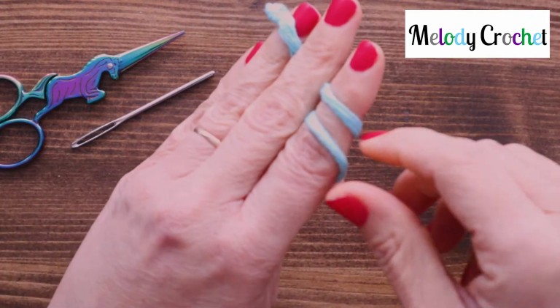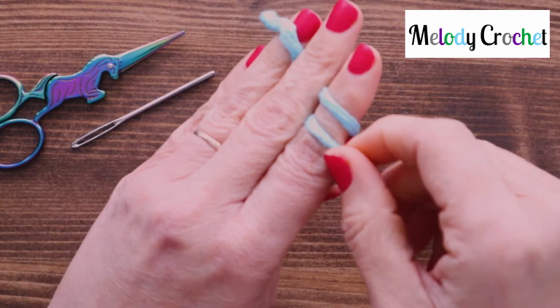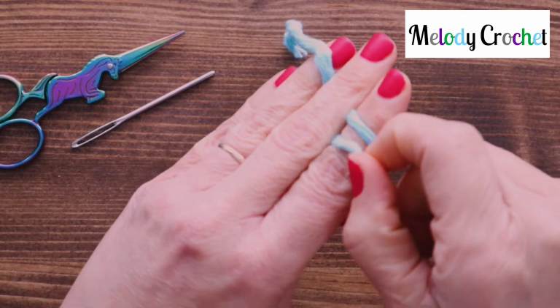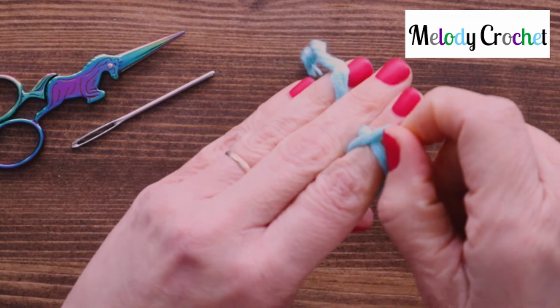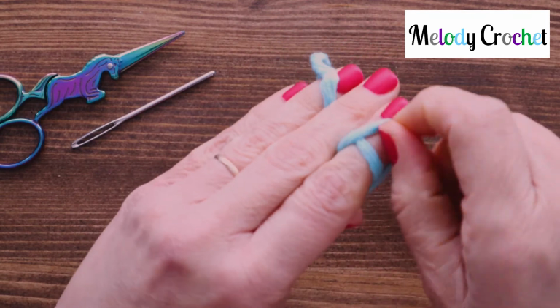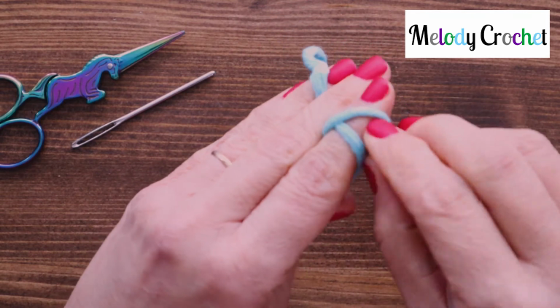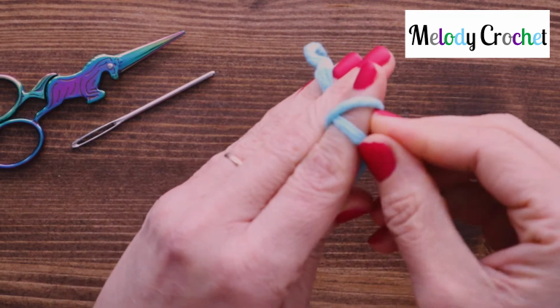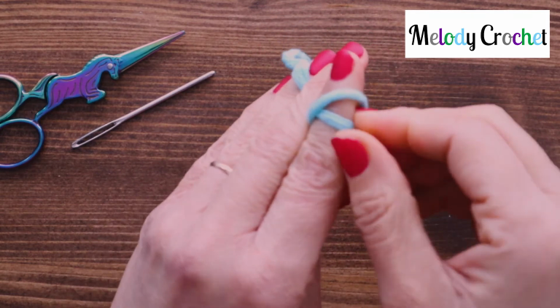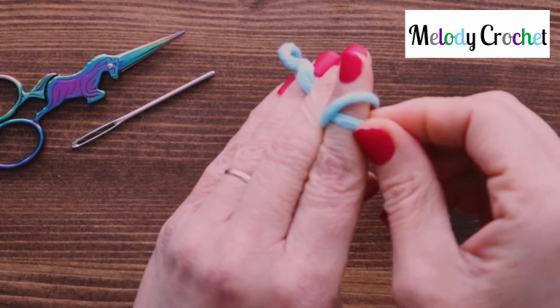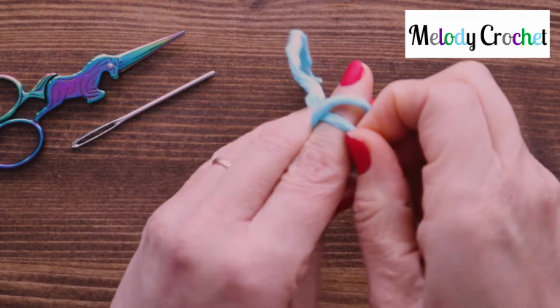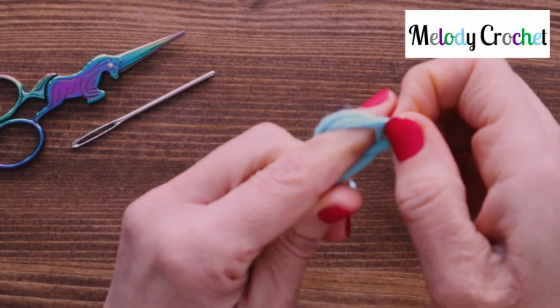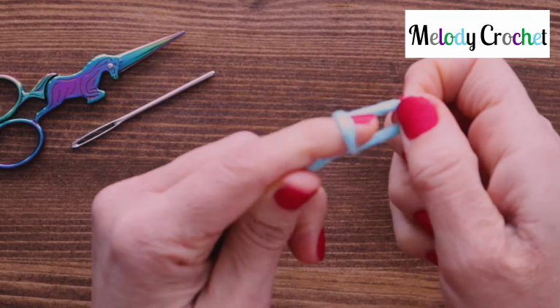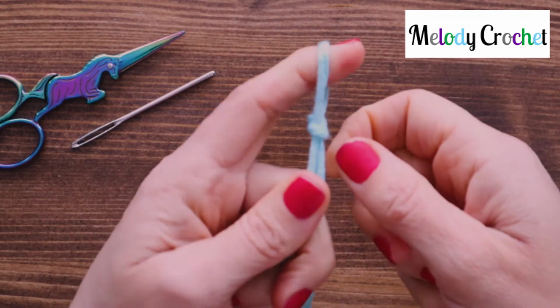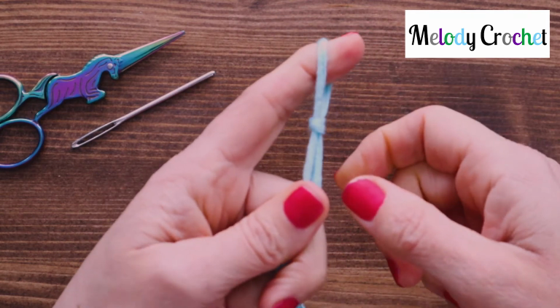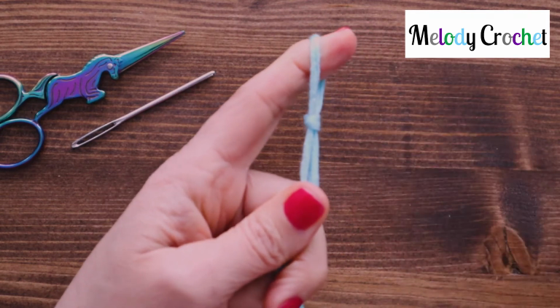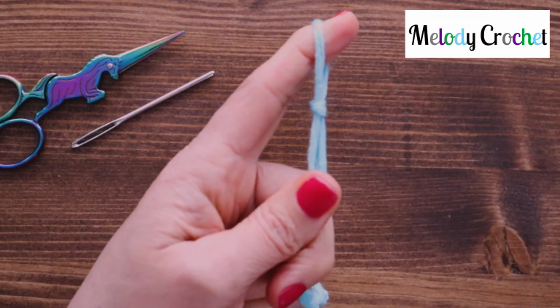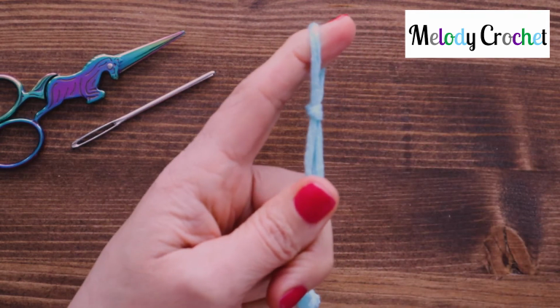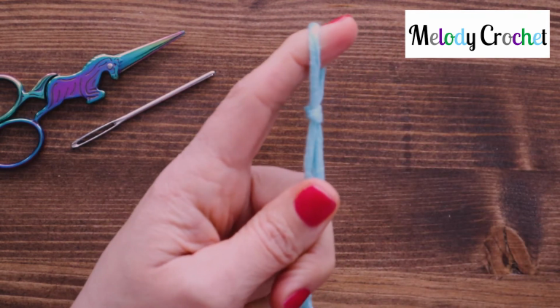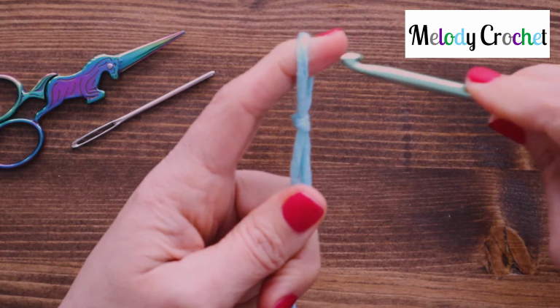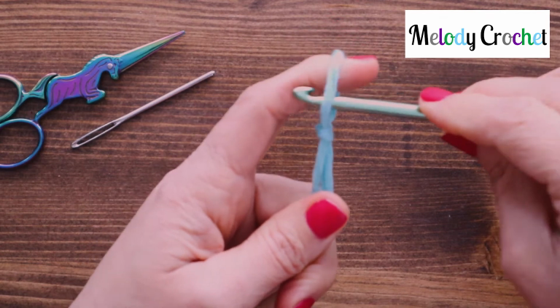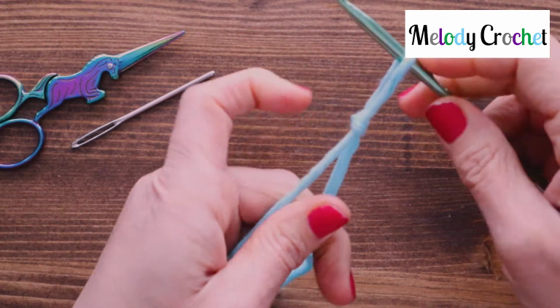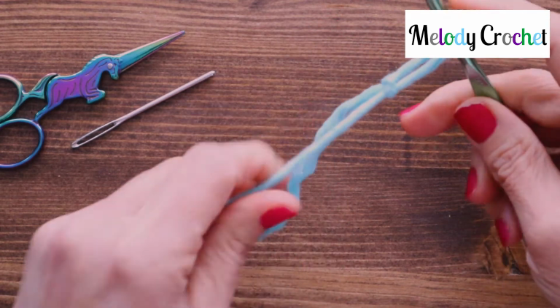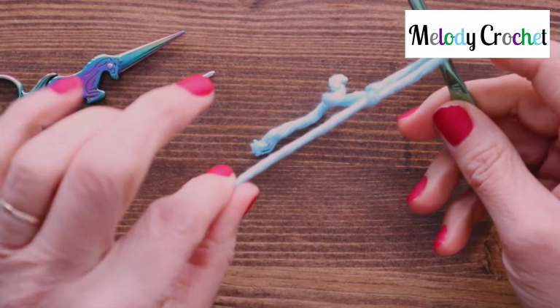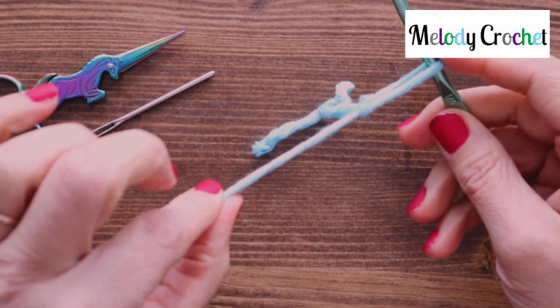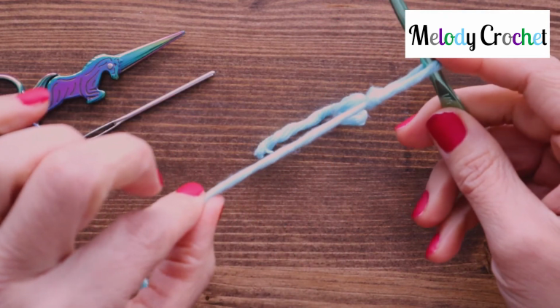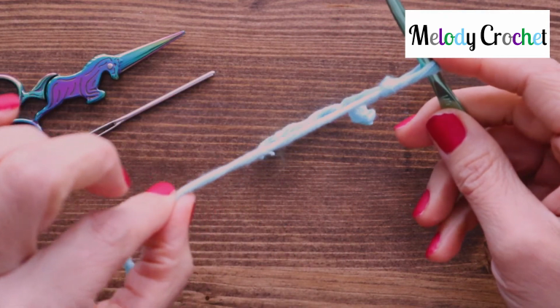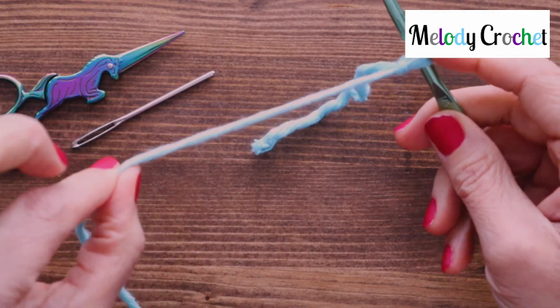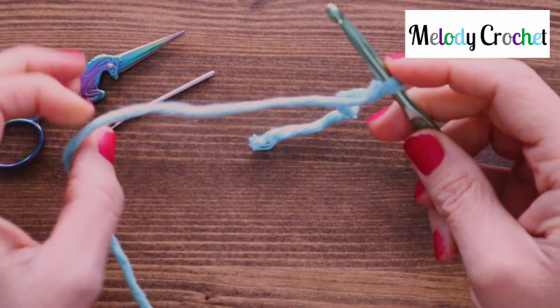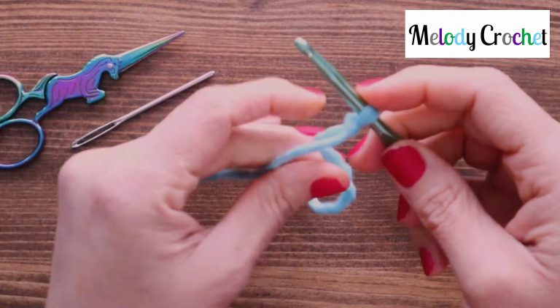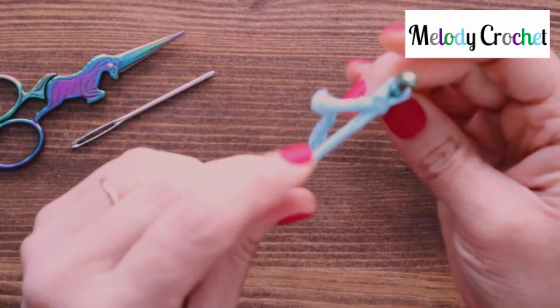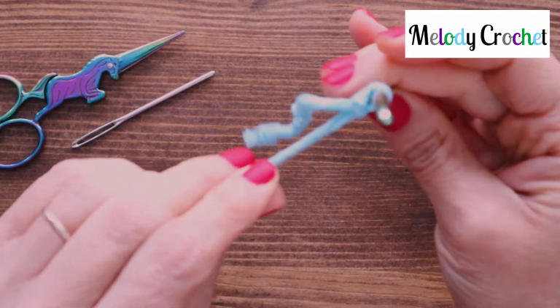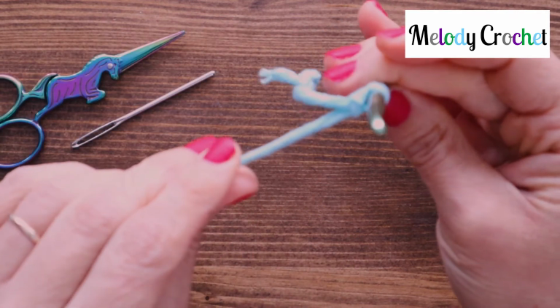You're going to pull the bottom over the top, pull the new bottom over the entire finger, and replace that finger with the hook and pull almost tight.